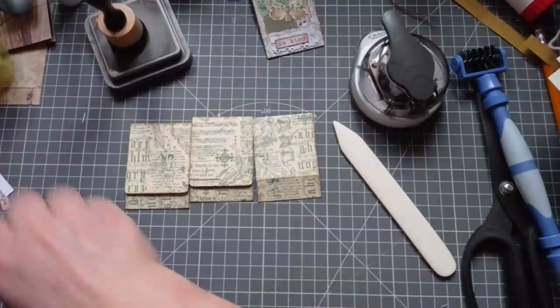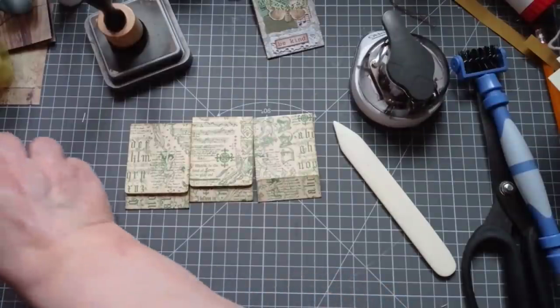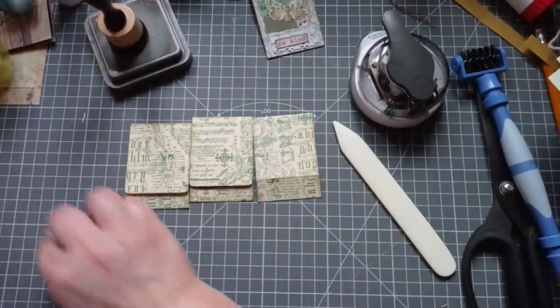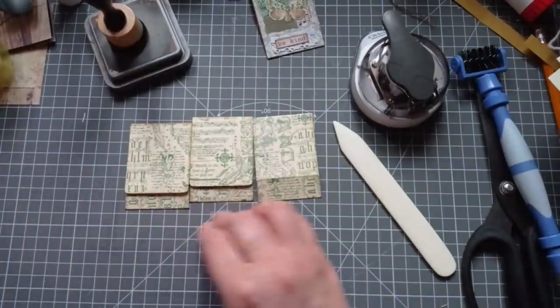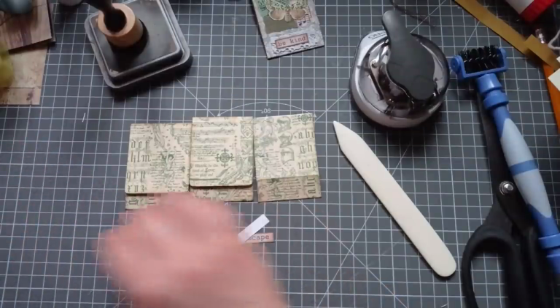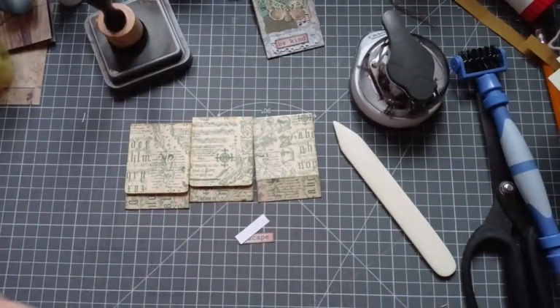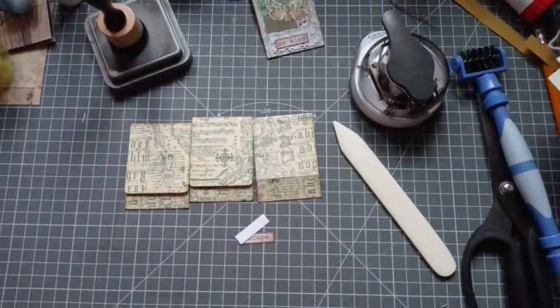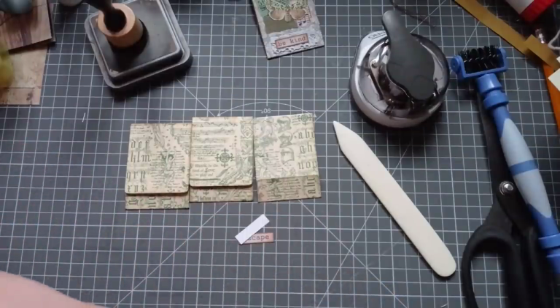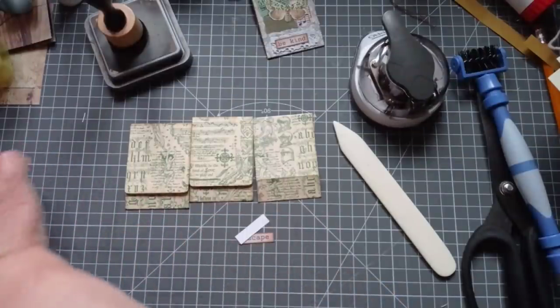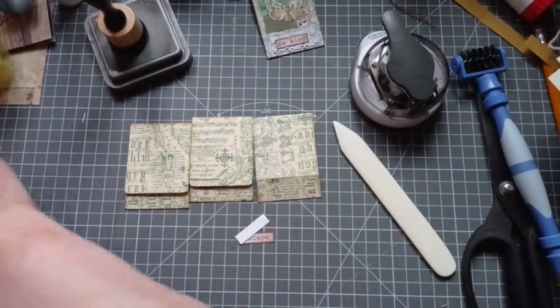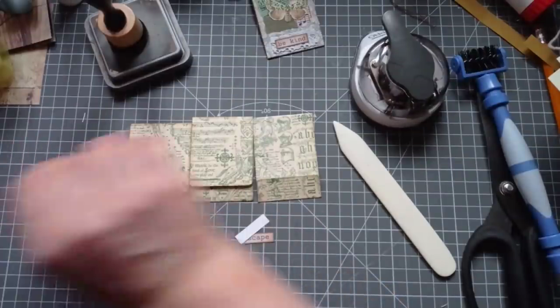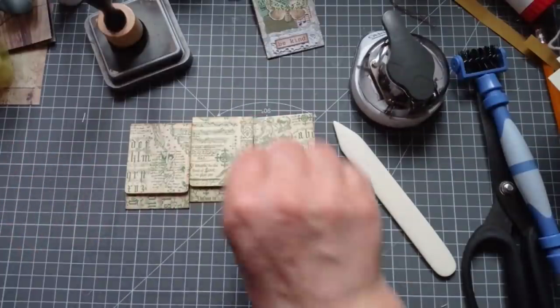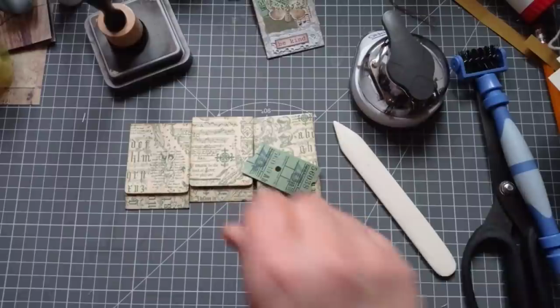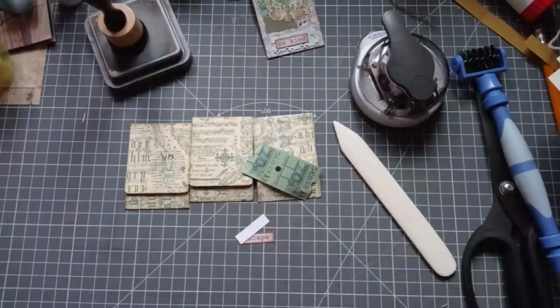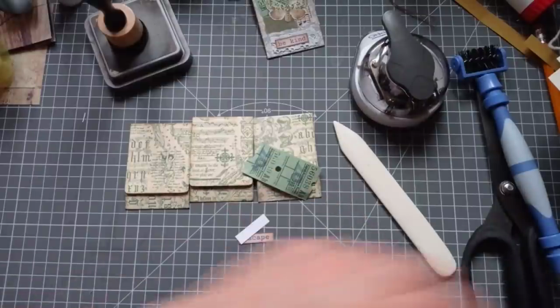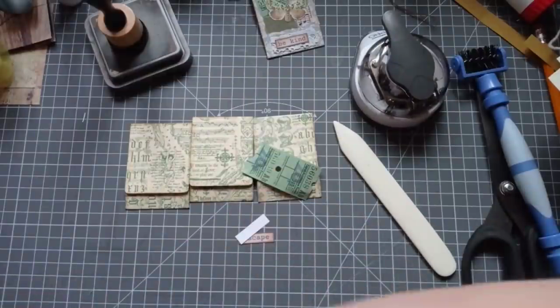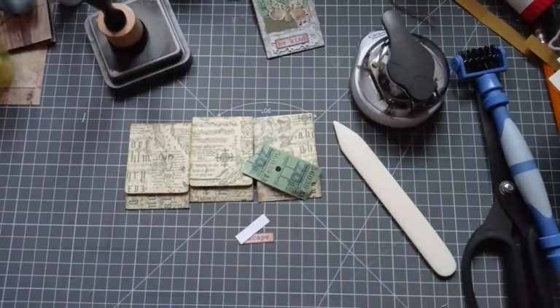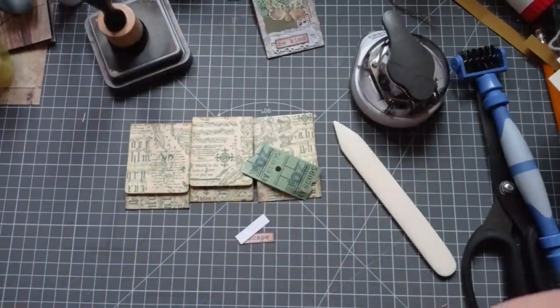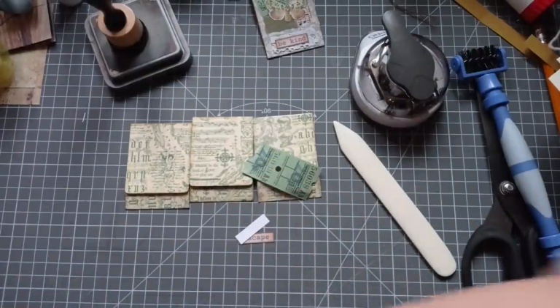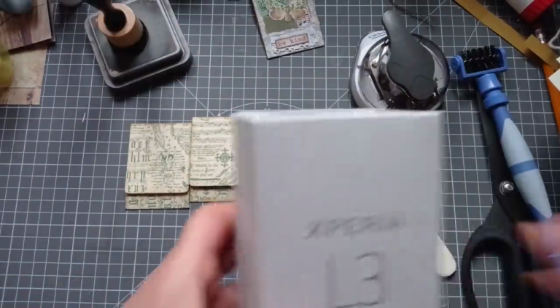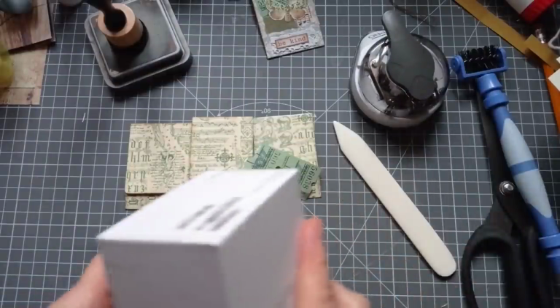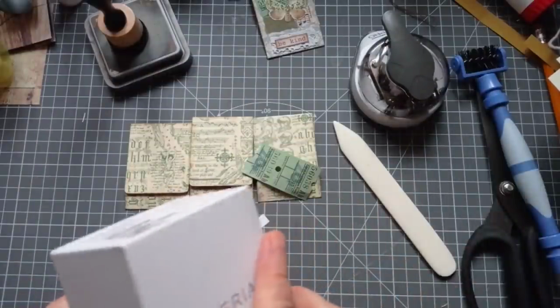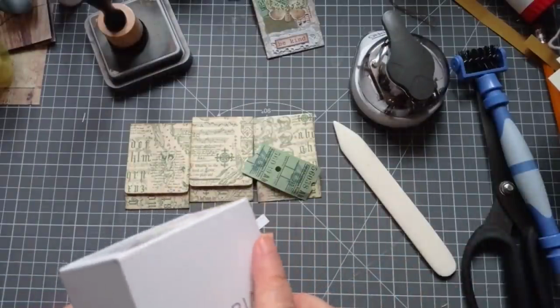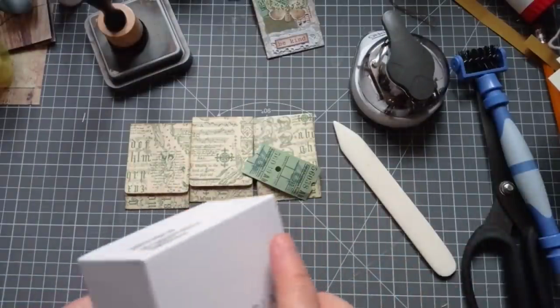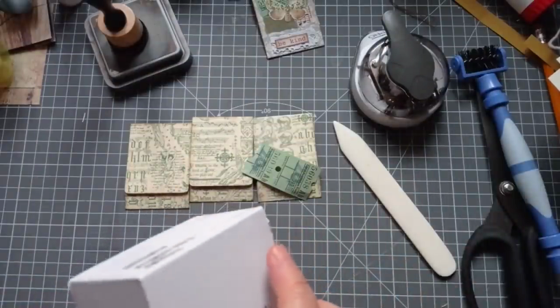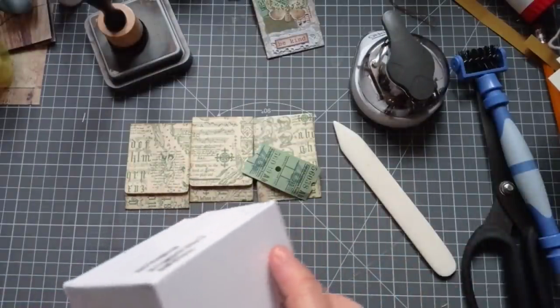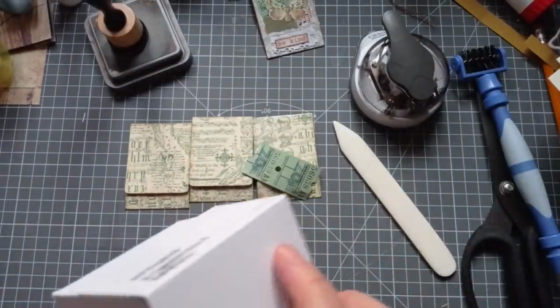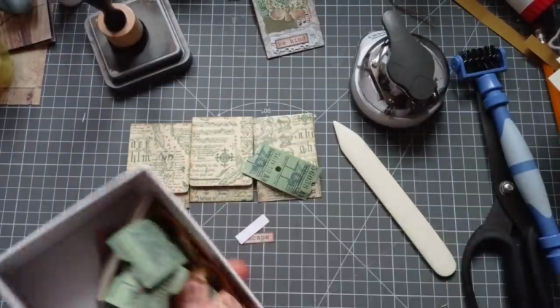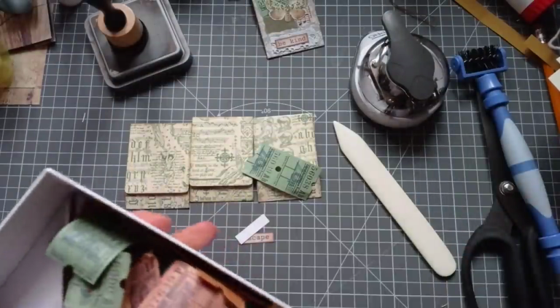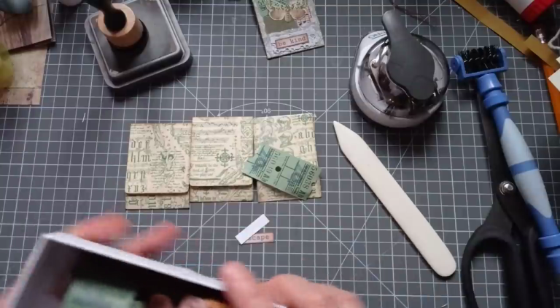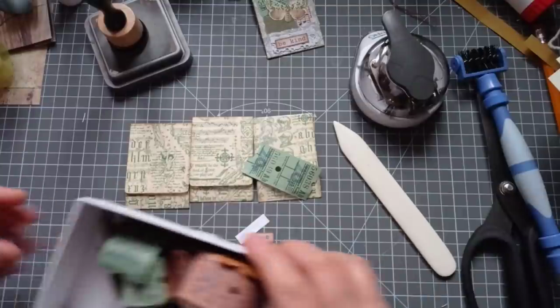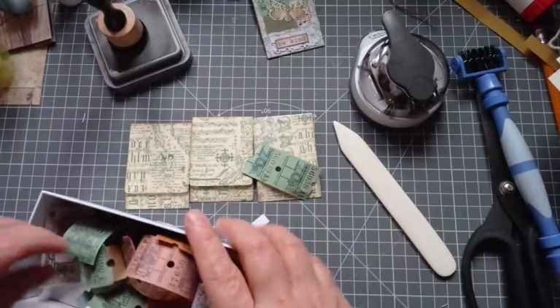When this lady suggested this - I'm just grabbing some bits to collage with - I was like, fabulous idea. It's going to be my video tomorrow. And then I typed out her name about ten times and said, ooh, that way I won't forget your name. Did it work? Did it heck.